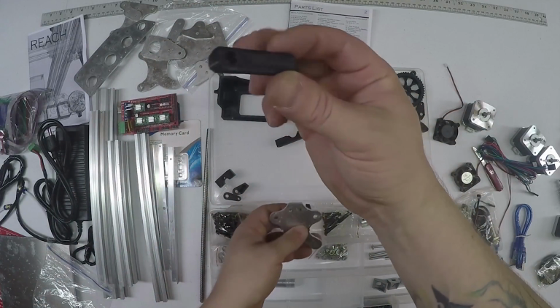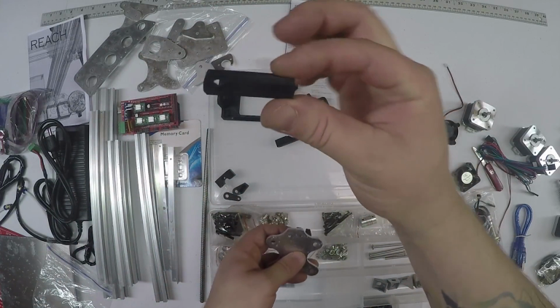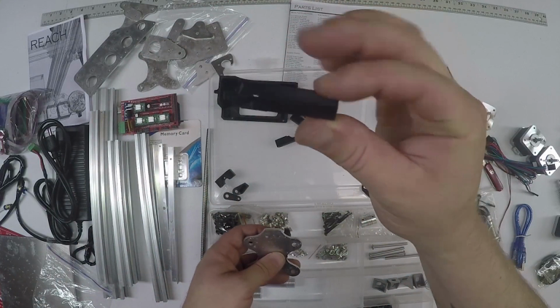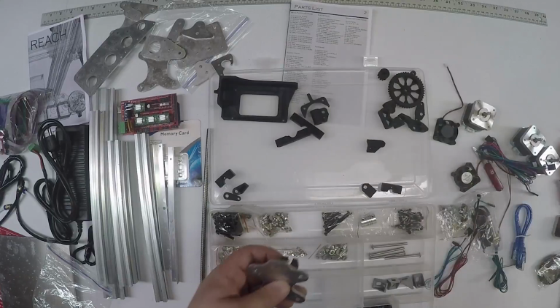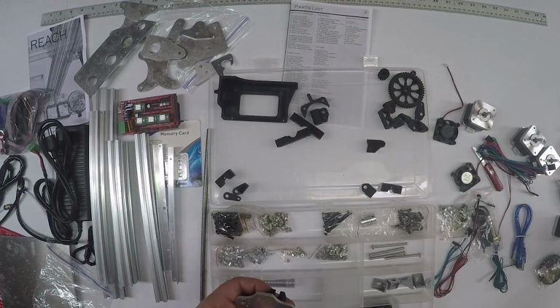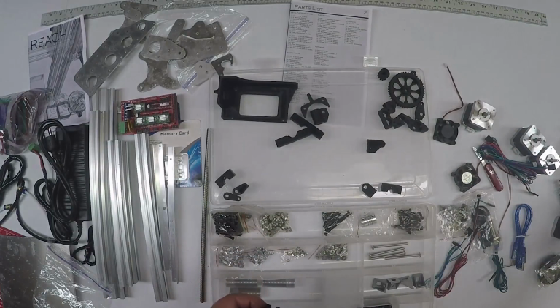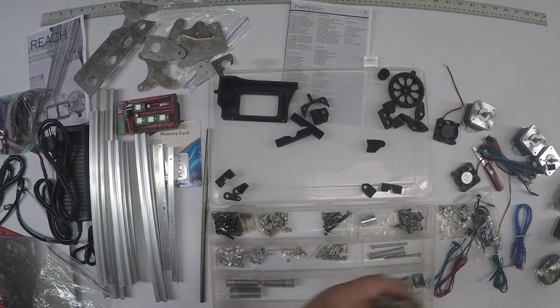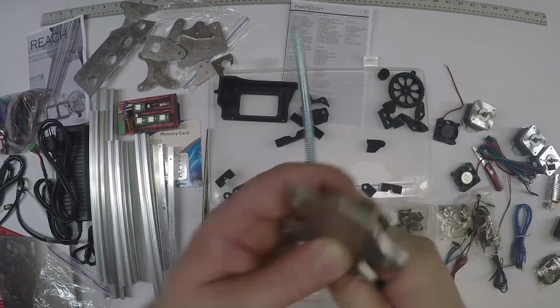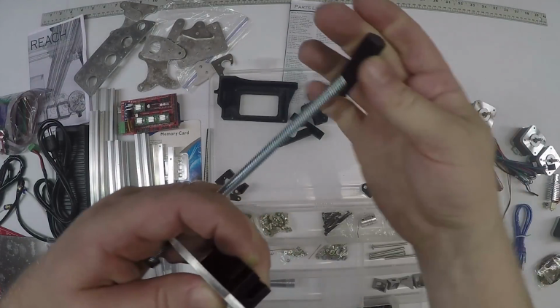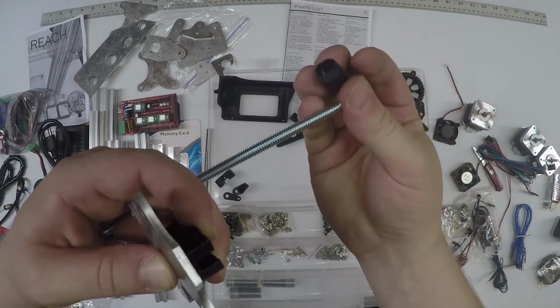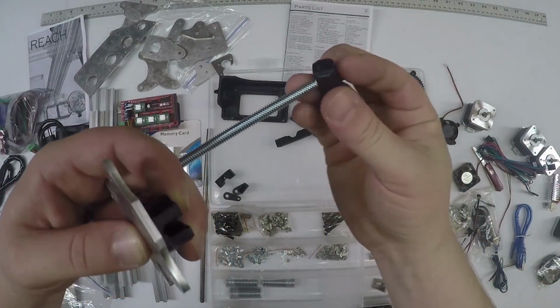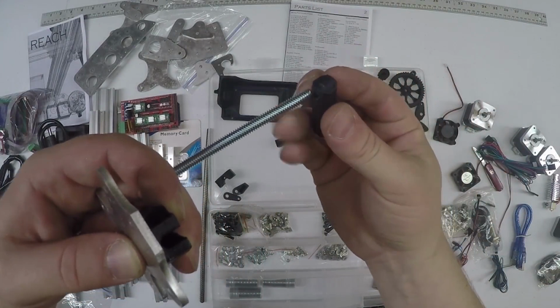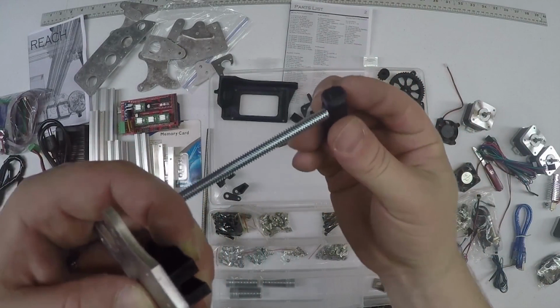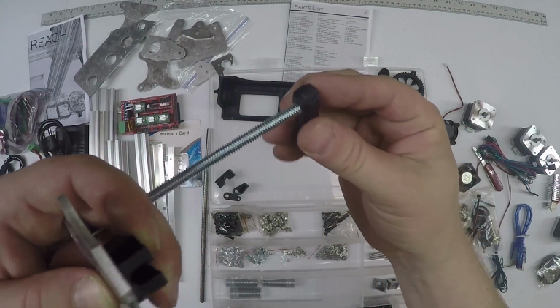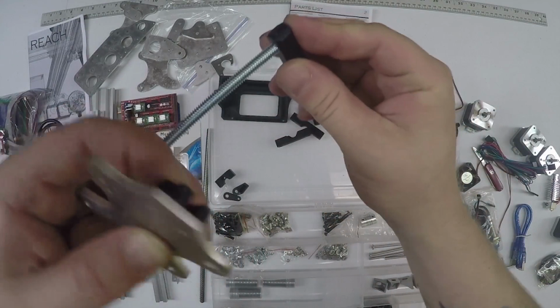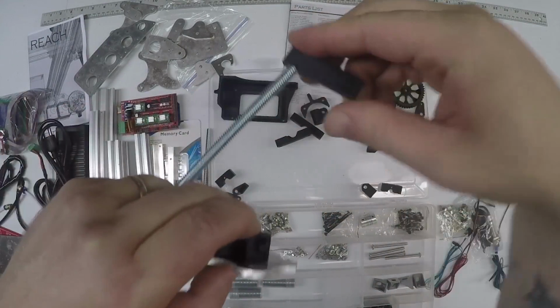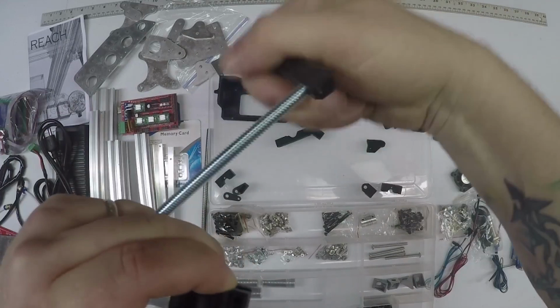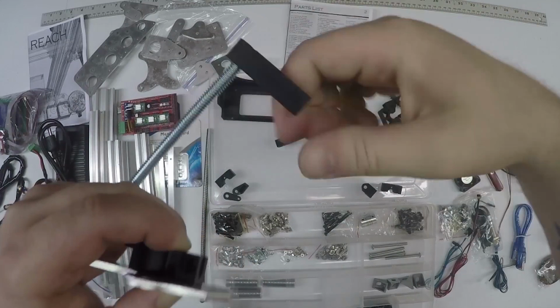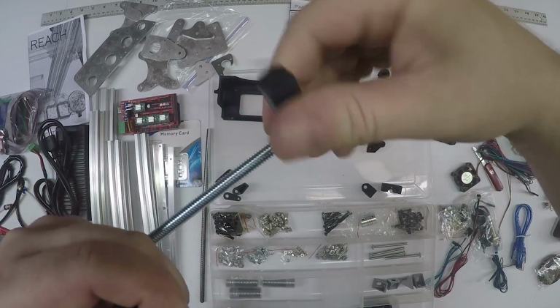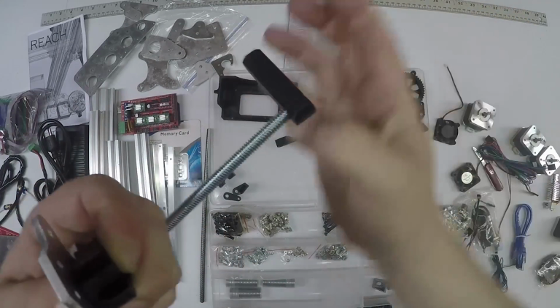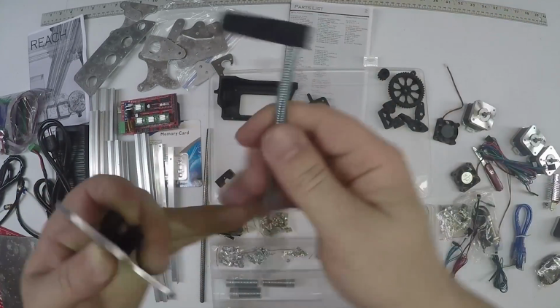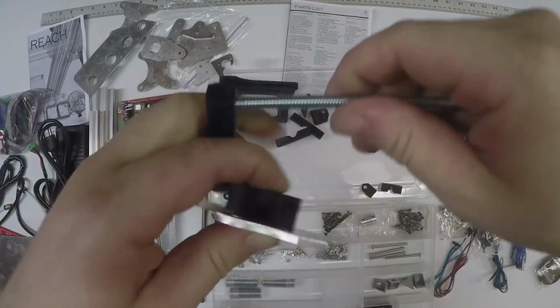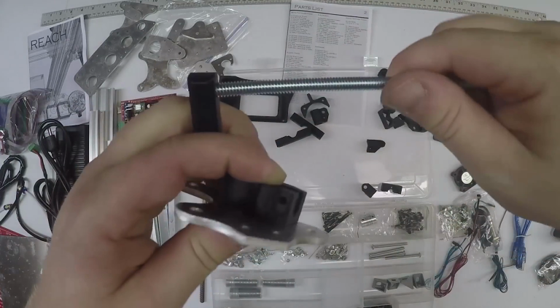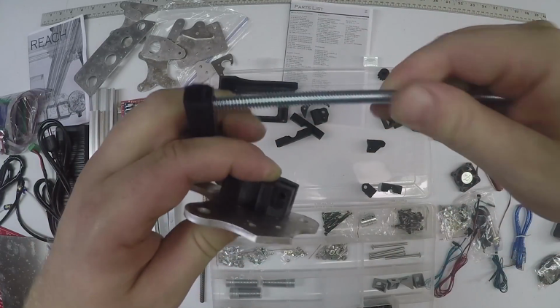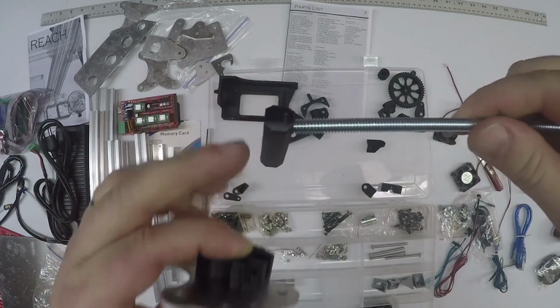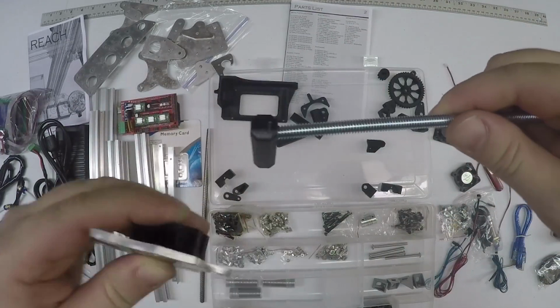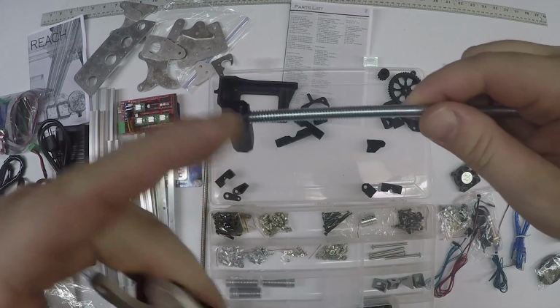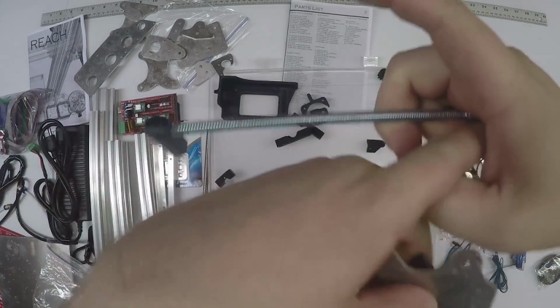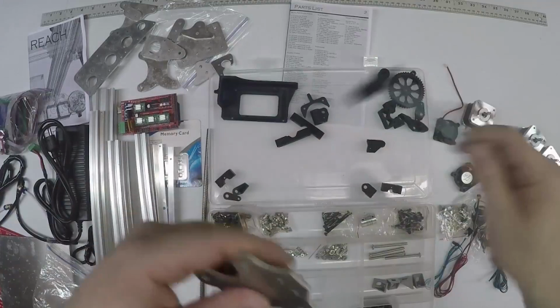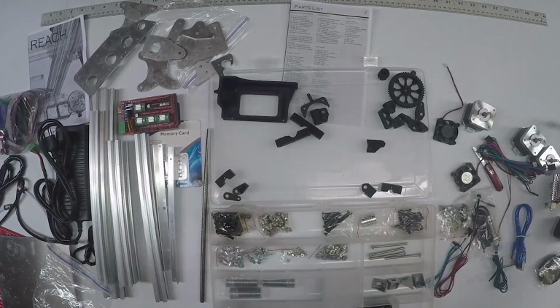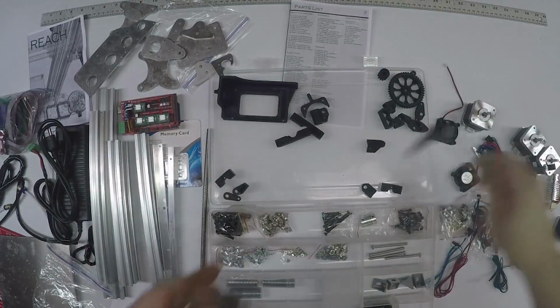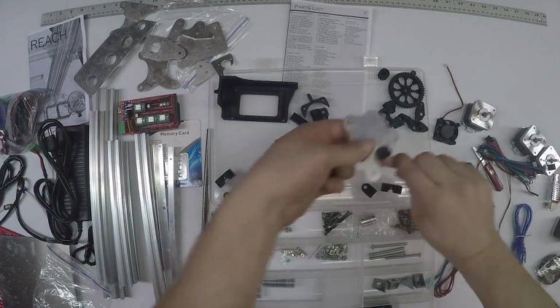Spool holder peg. This is the spool holder - this isn't actually covered in the manual, but this will go through here and then a bunch of bolts go in sequentially behind it.